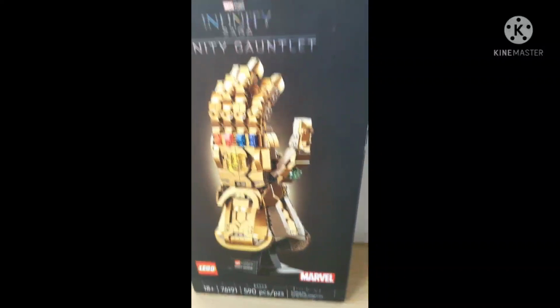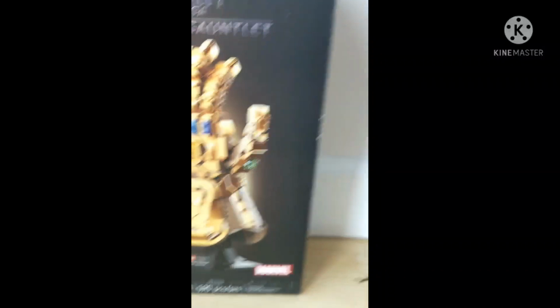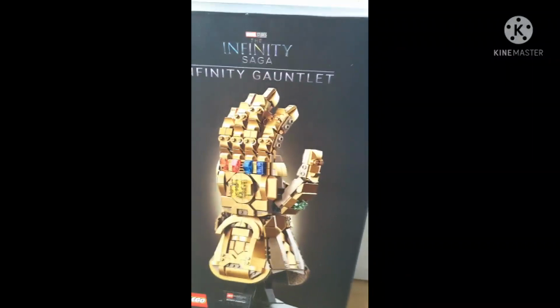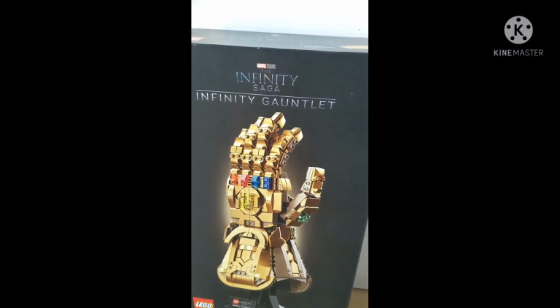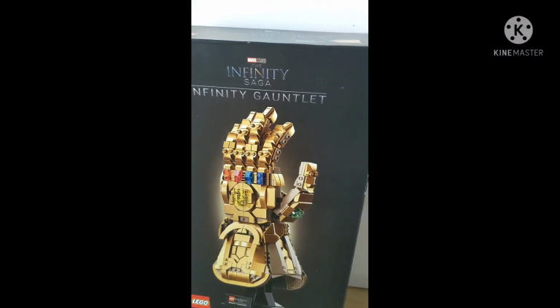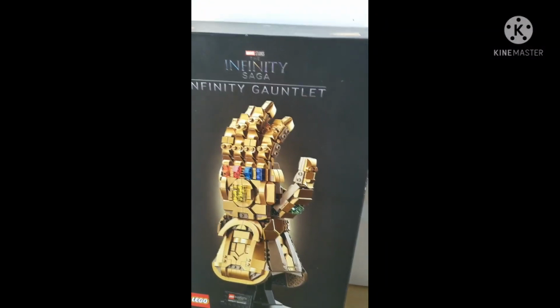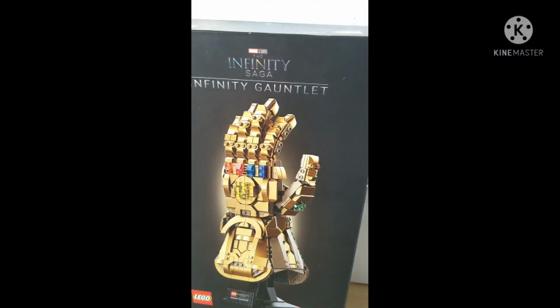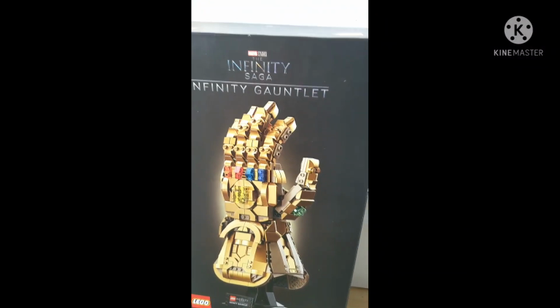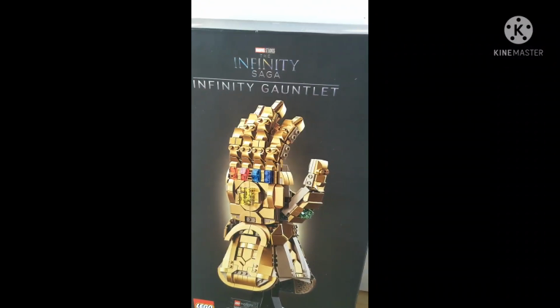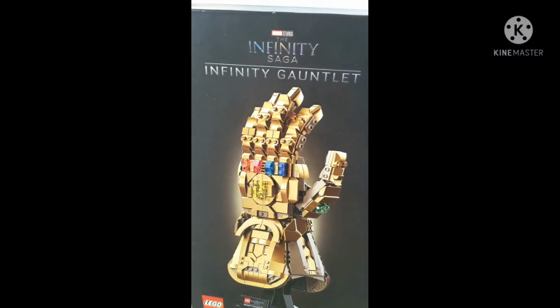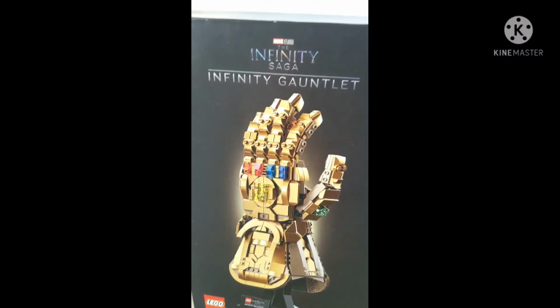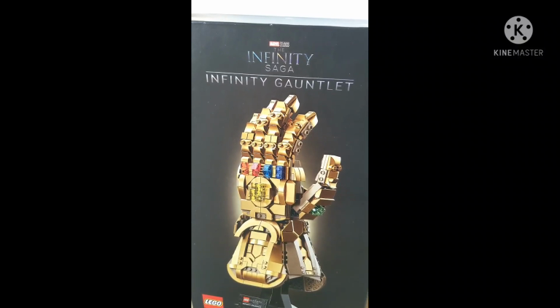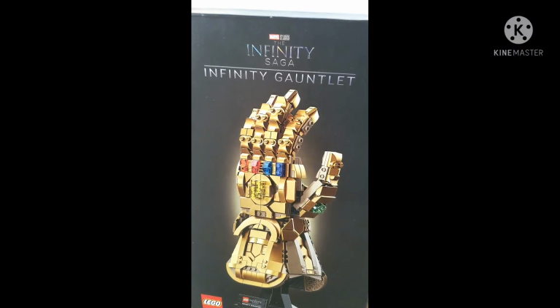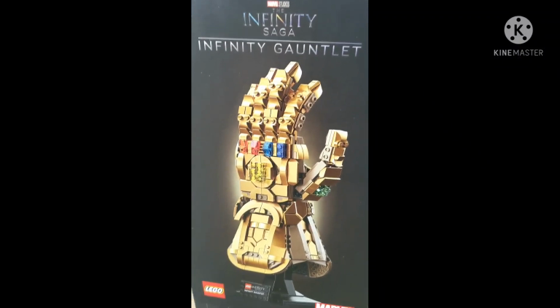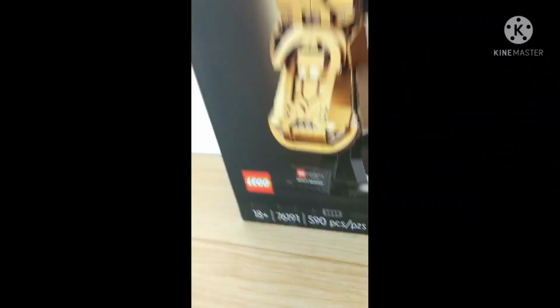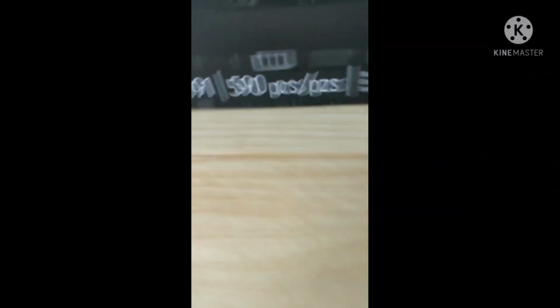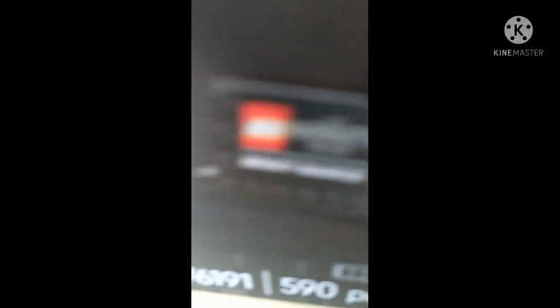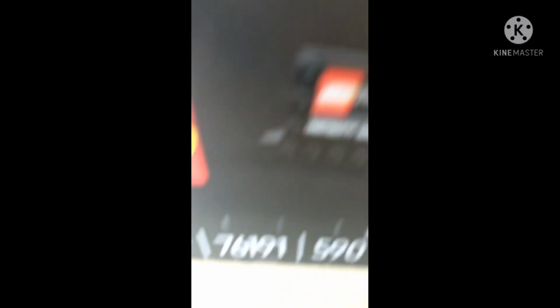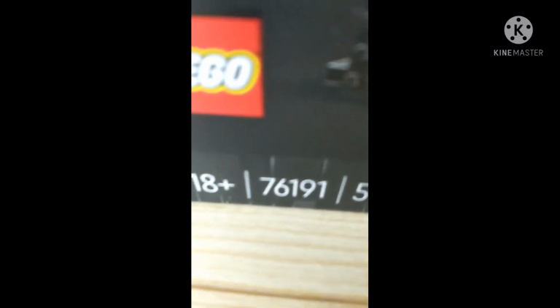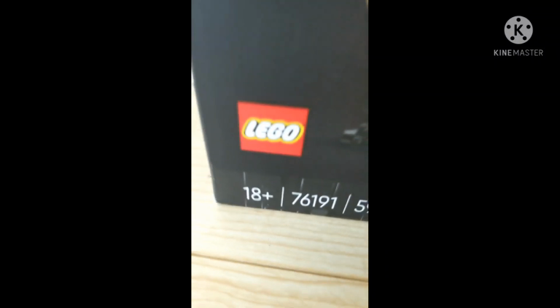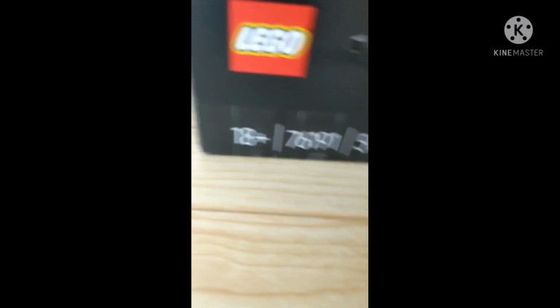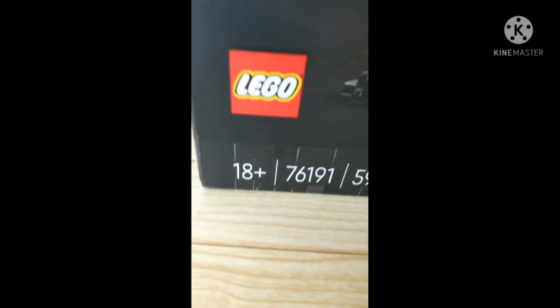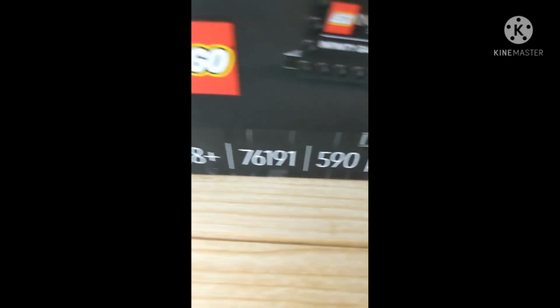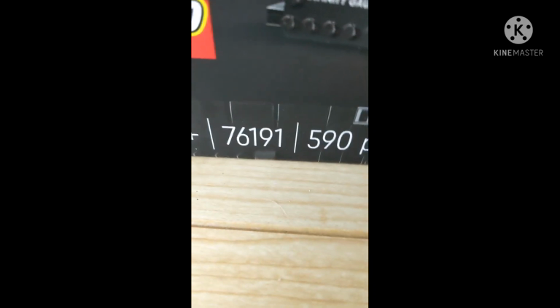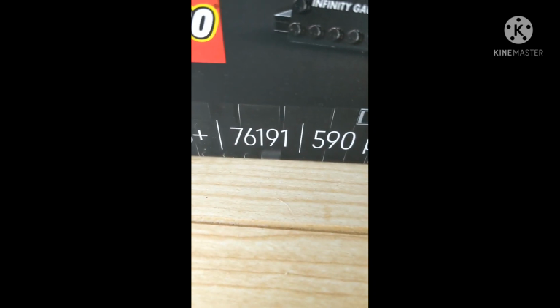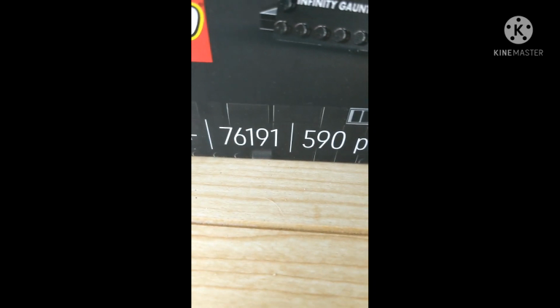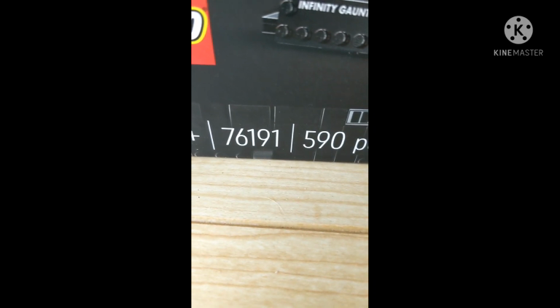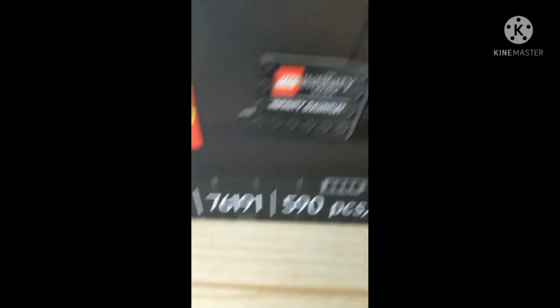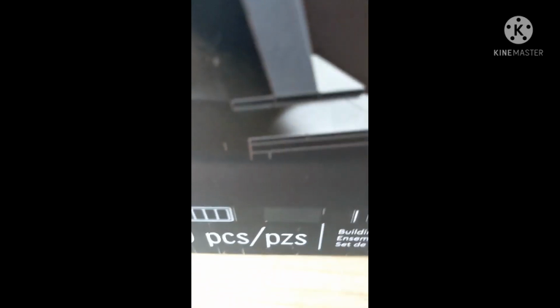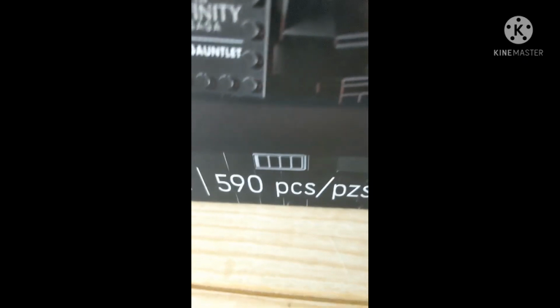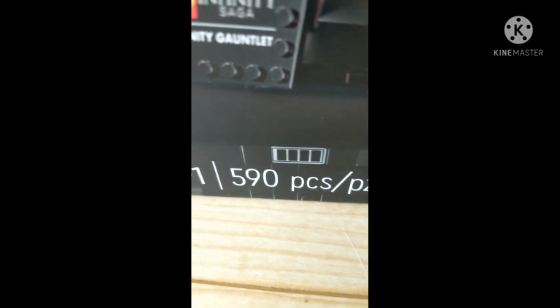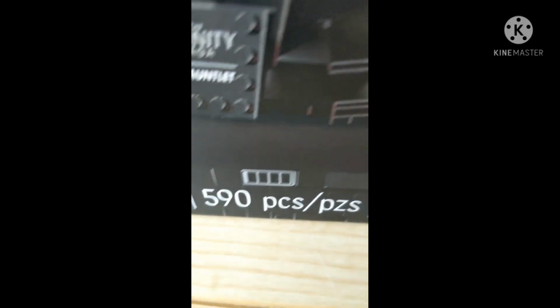Guys, today I'm going to be building the Lego Infinity Gauntlet — Lego Marvel Studios, the Infinity Saga, Infinity Gauntlet. So the set is for ages 18 and up, the number is 76191, and it comes with 590 pieces.